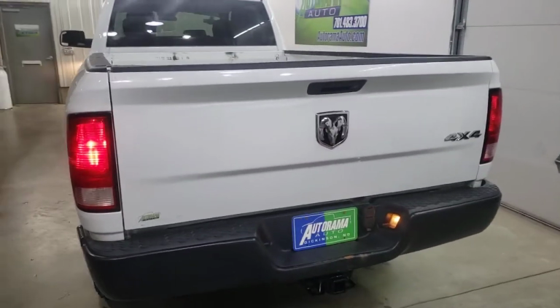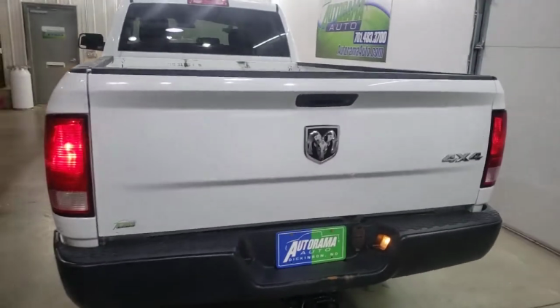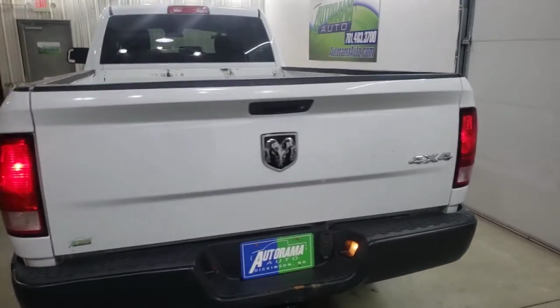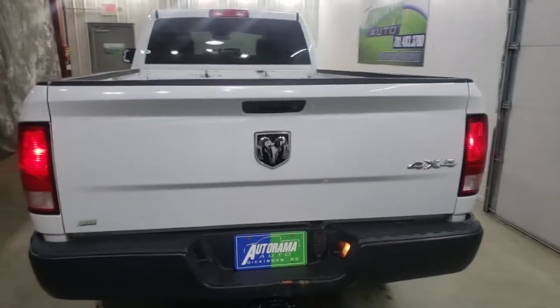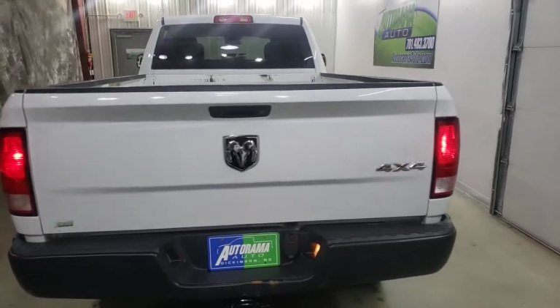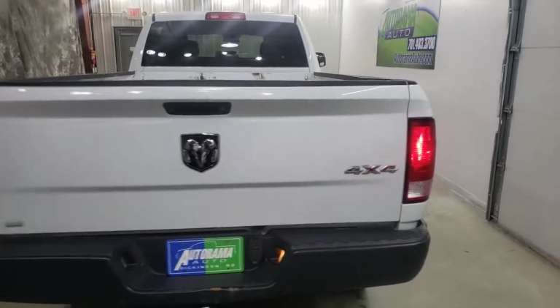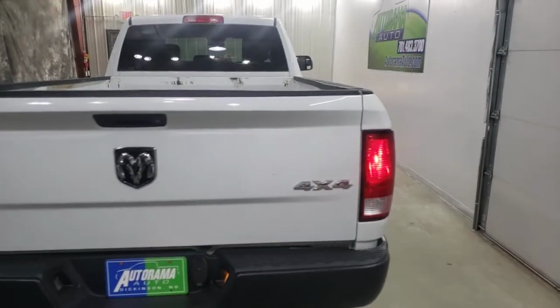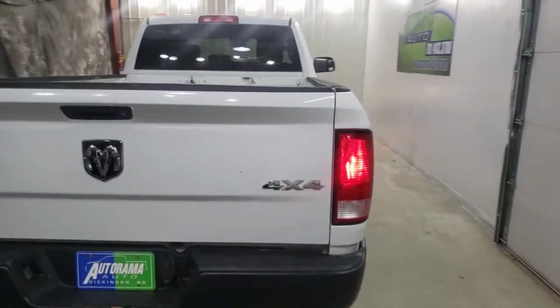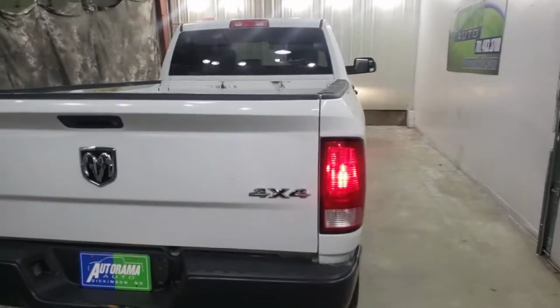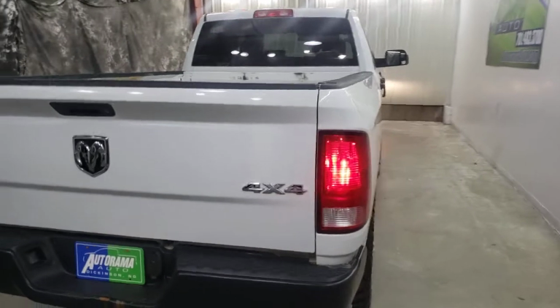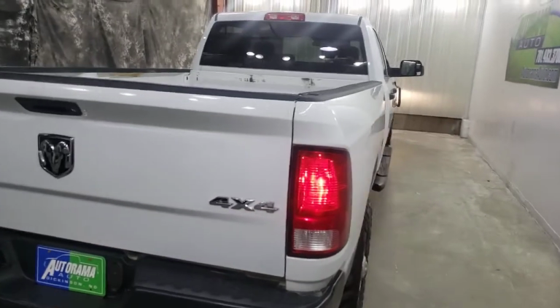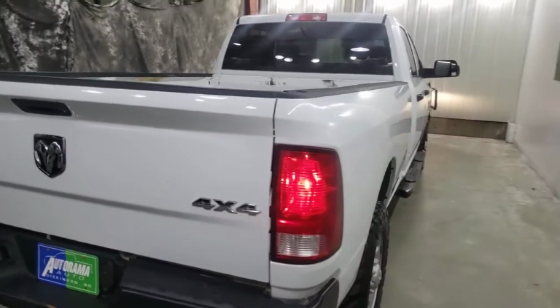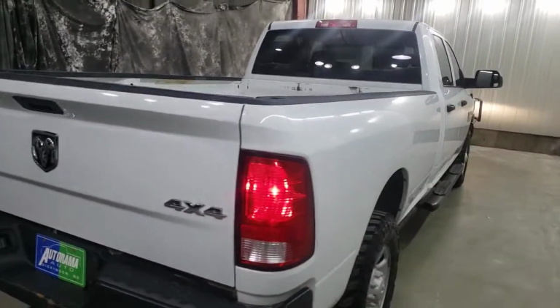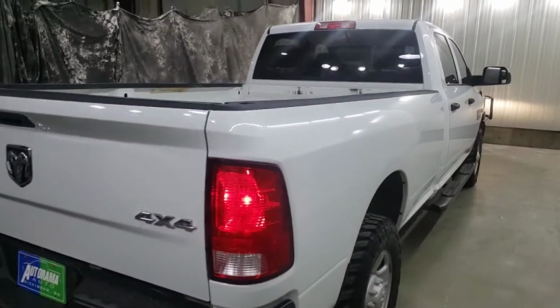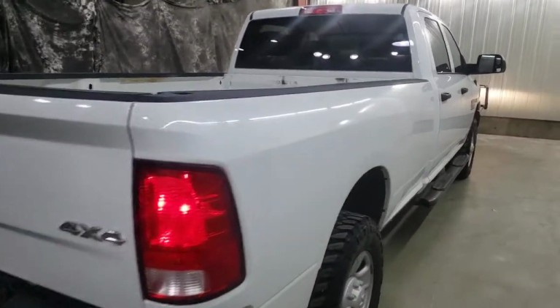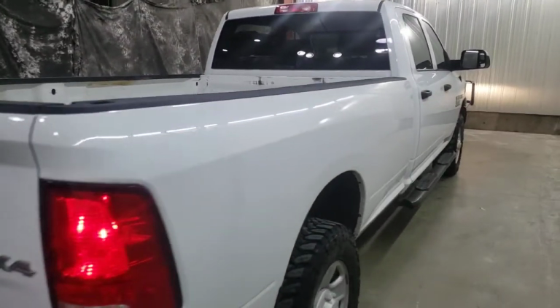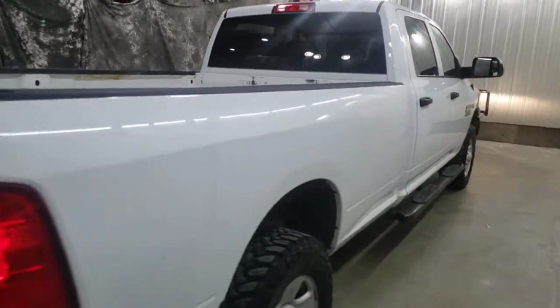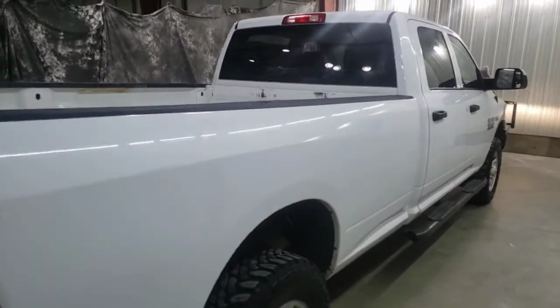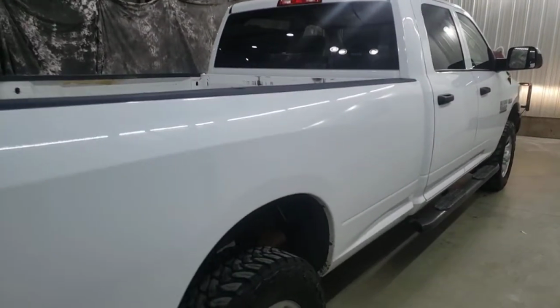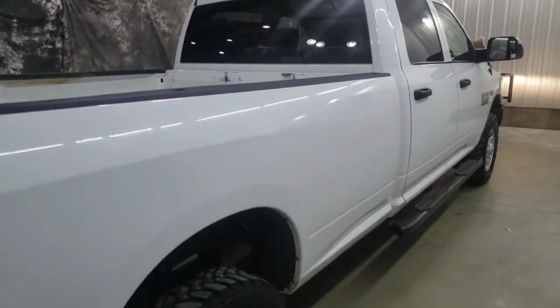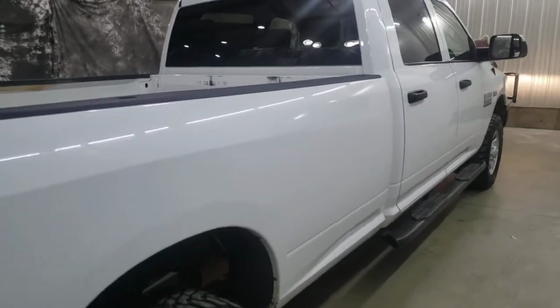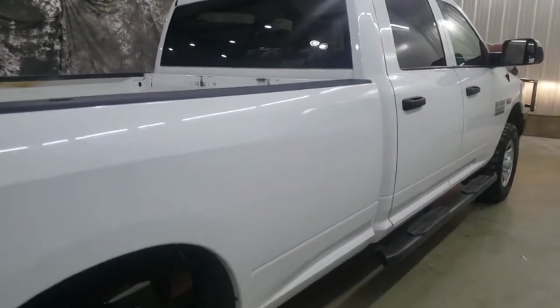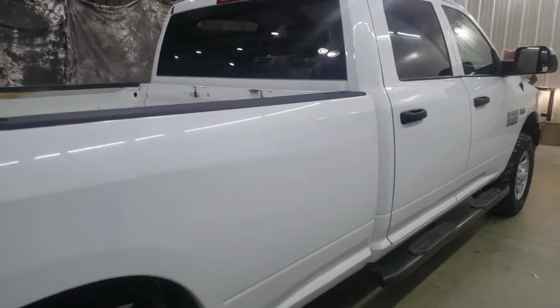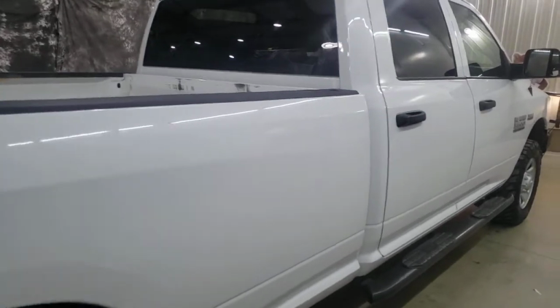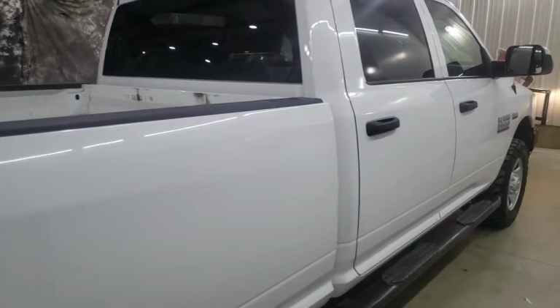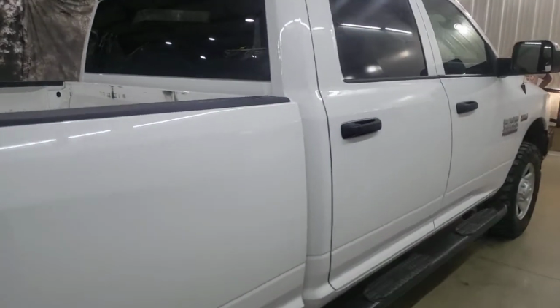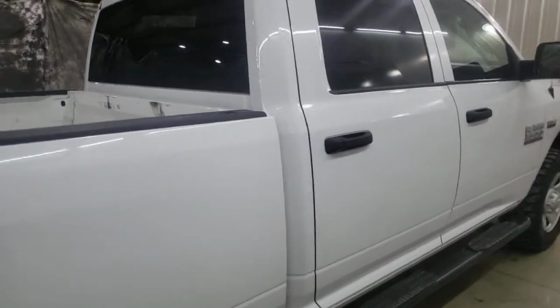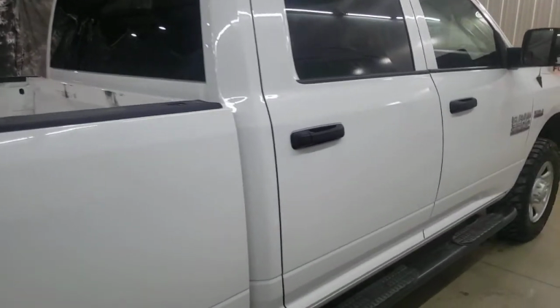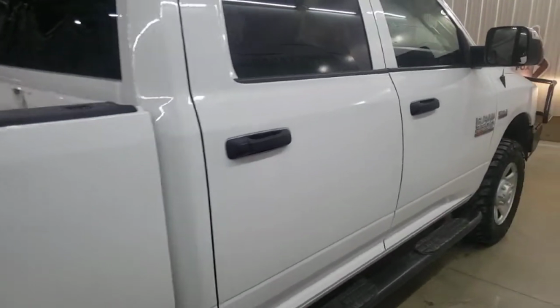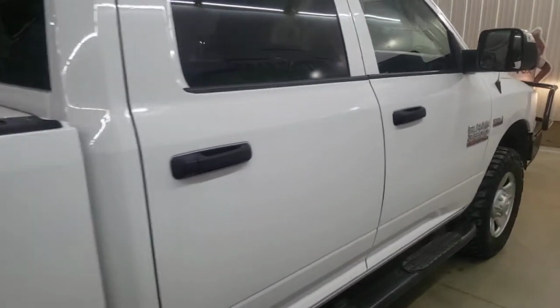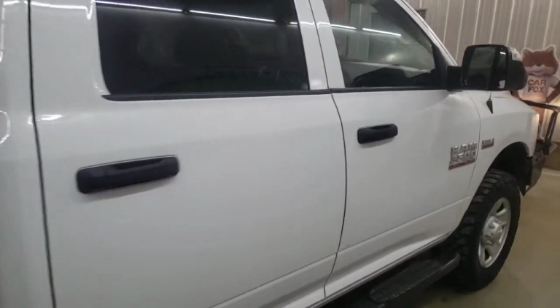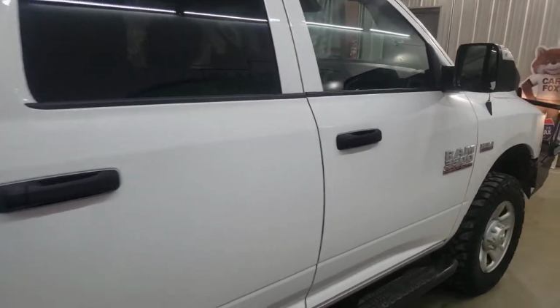We're going to give you a 12-month, 12,000-mile powertrain warranty, as long as it's private registration. You can see it at Autorama Auto Sales in Dickinson, North Dakota, or AutoramaAuto.com. Remember, we're the dealer without the outrageous hidden fees.